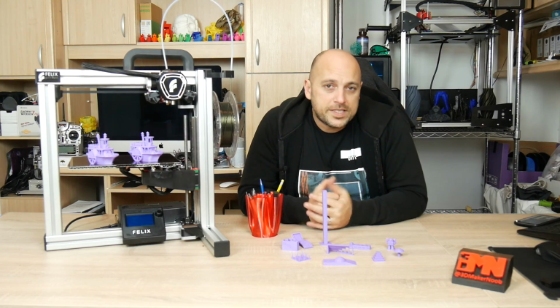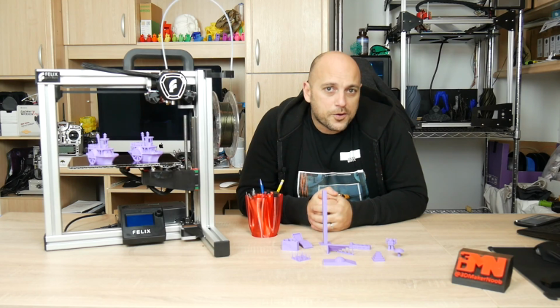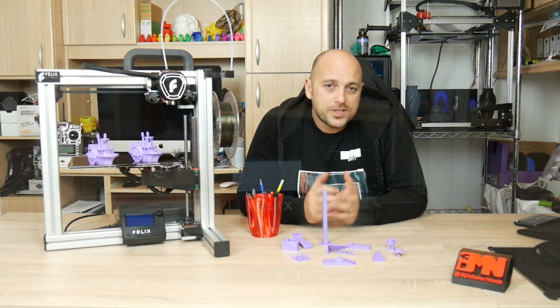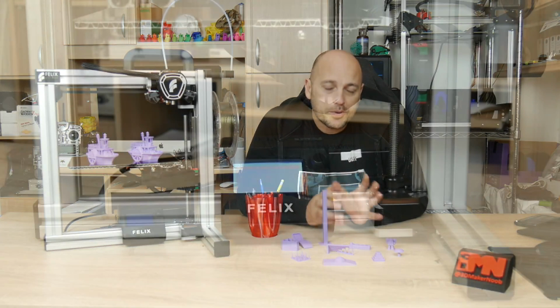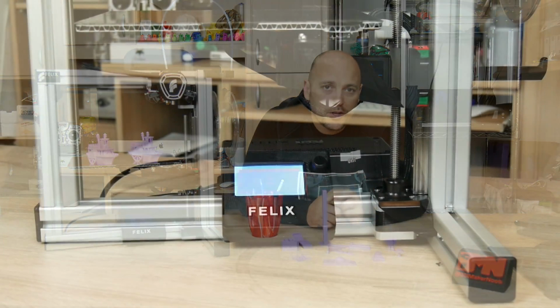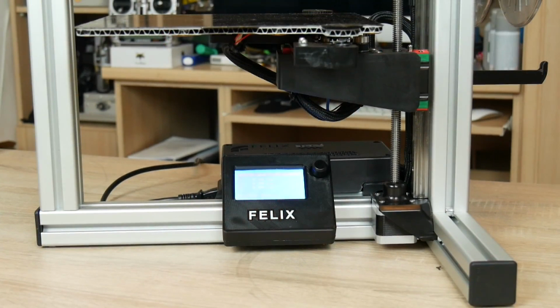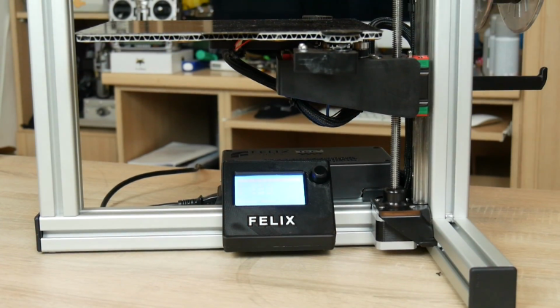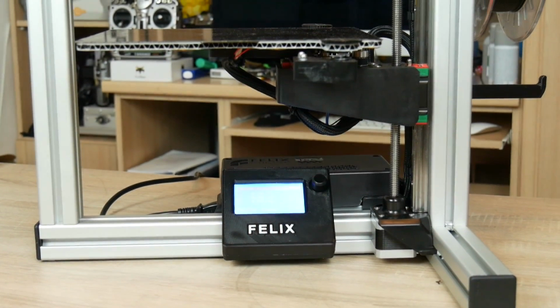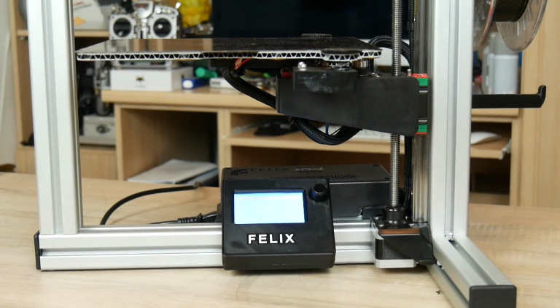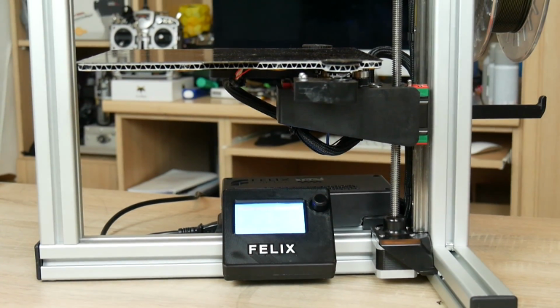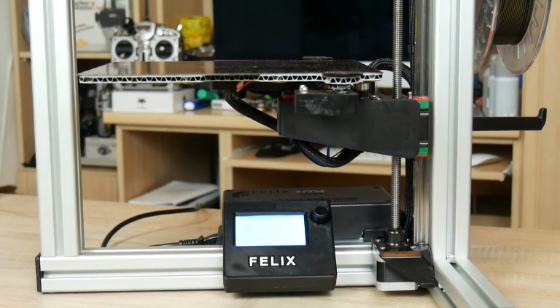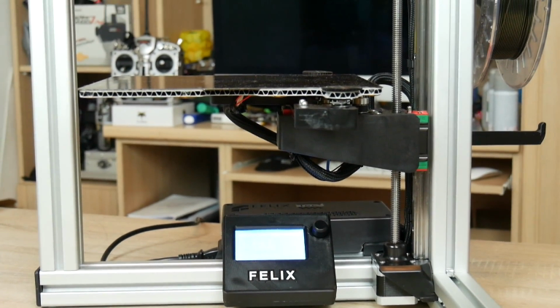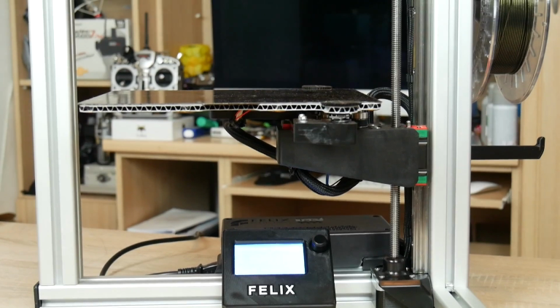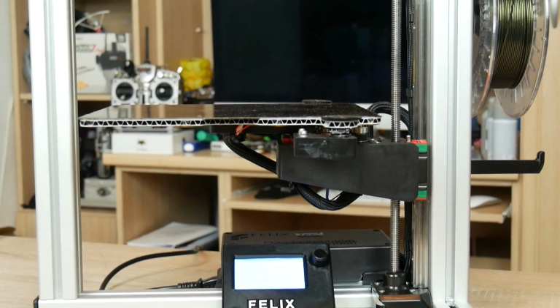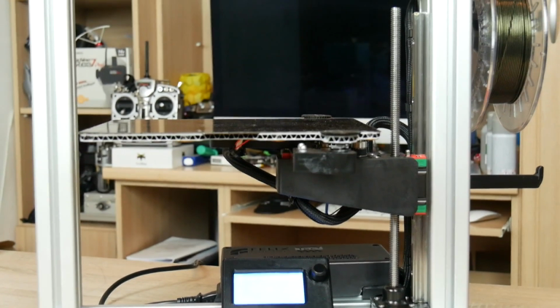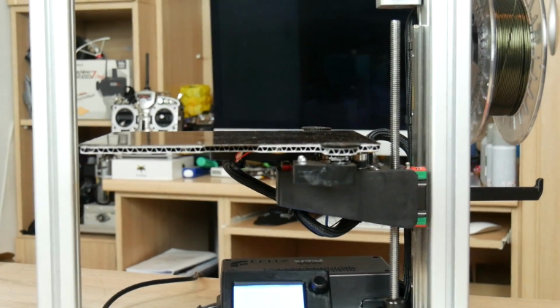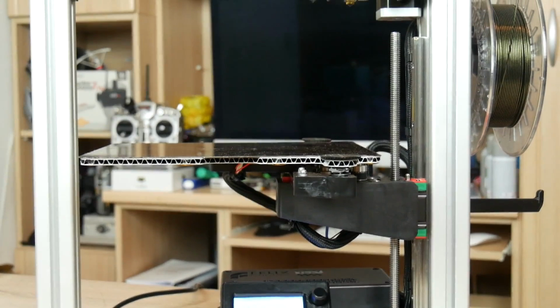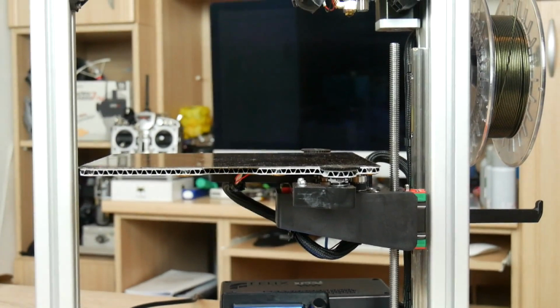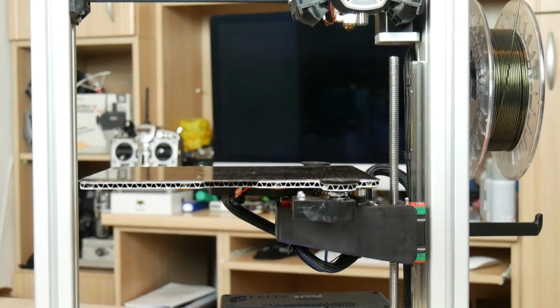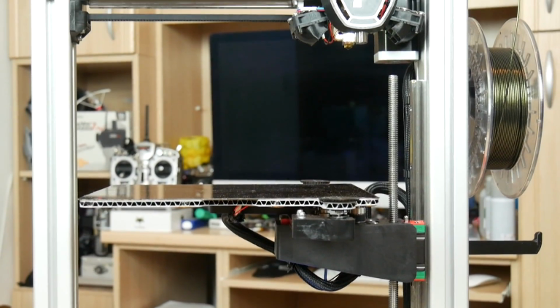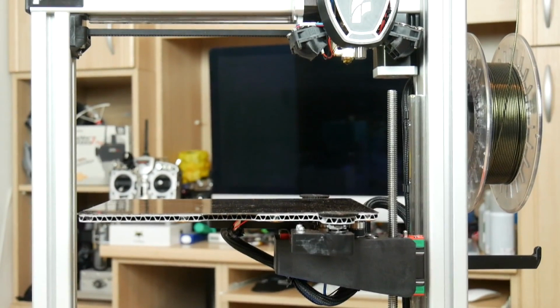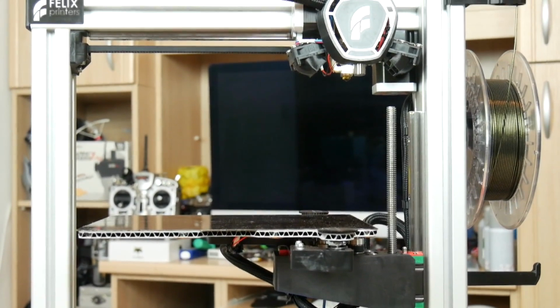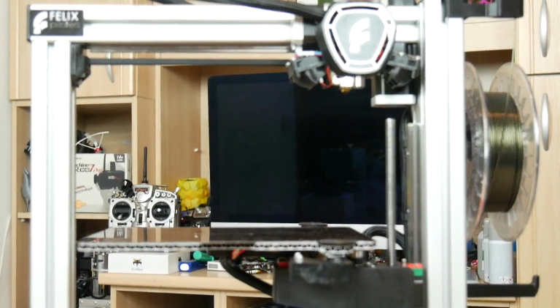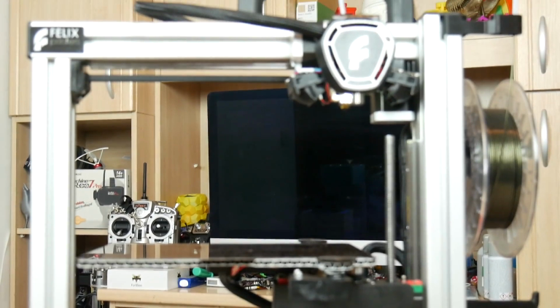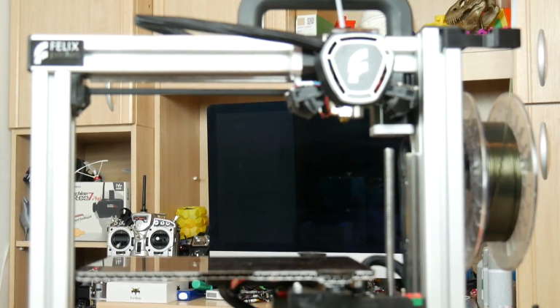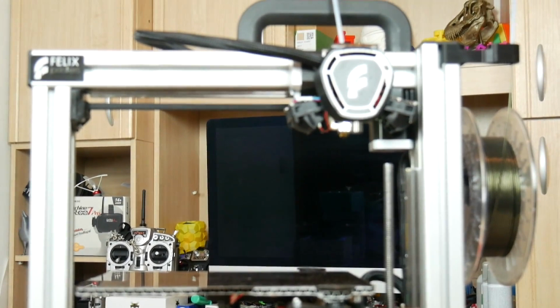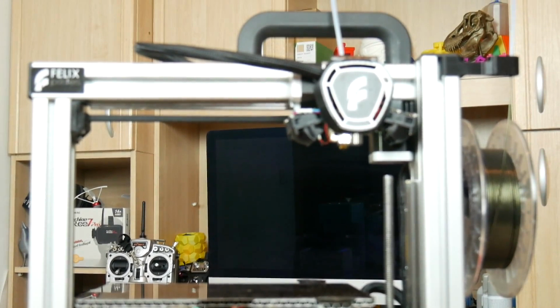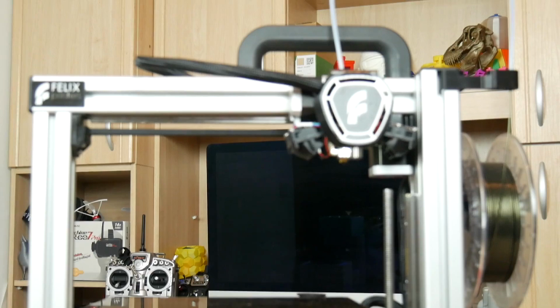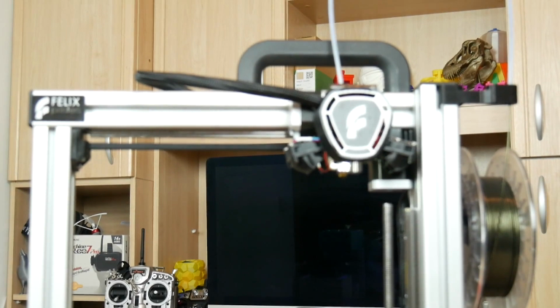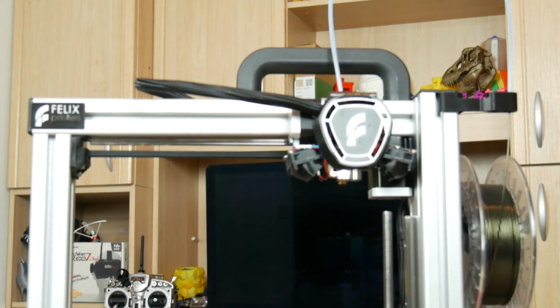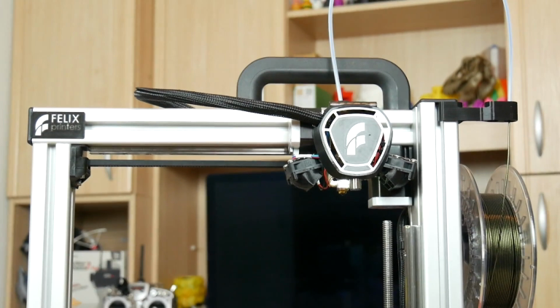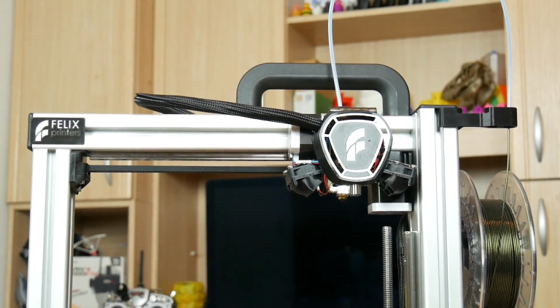The Tech 4 boasts a print volume of 255 millimeters on the X-axis, 205 millimeters on the Y-axis, and 225 millimeters on the Z-axis.